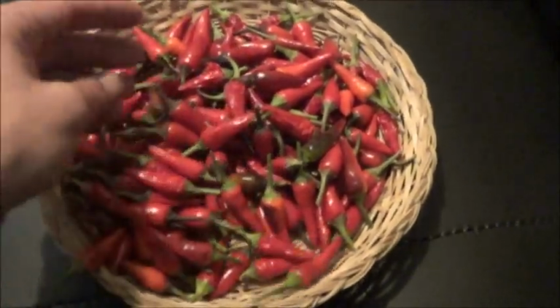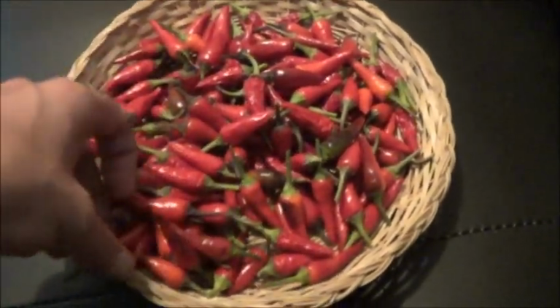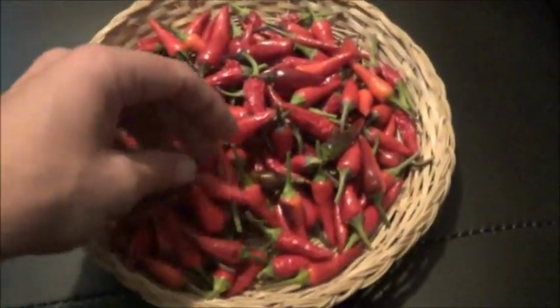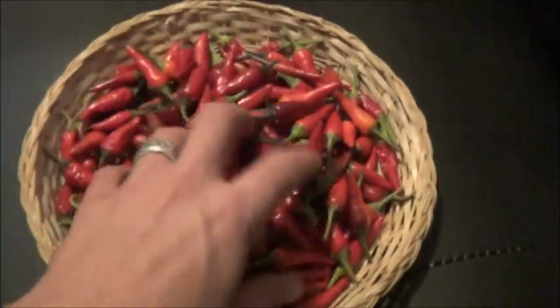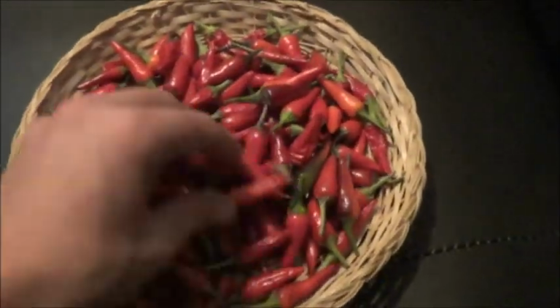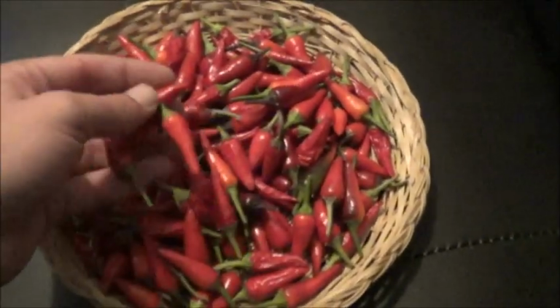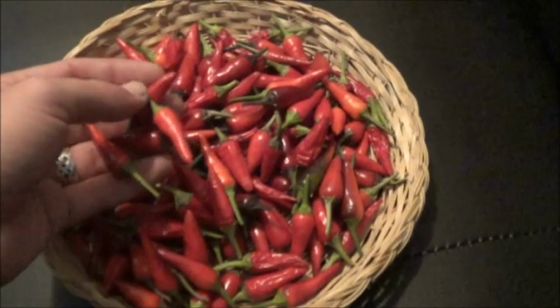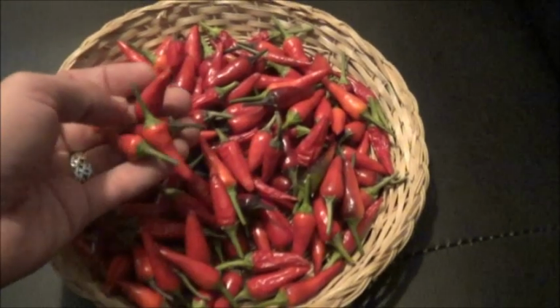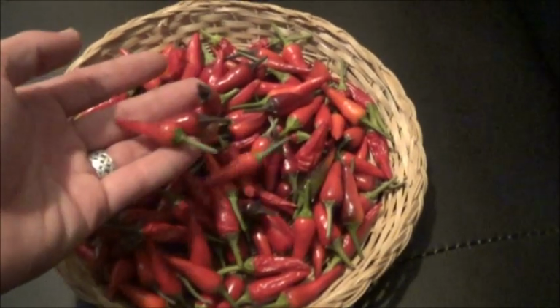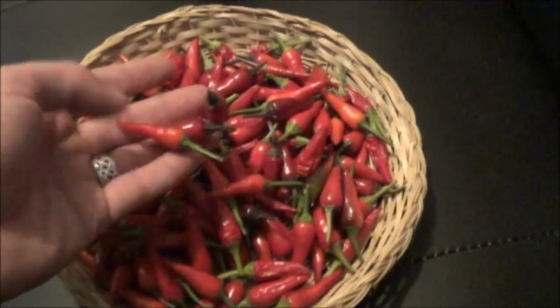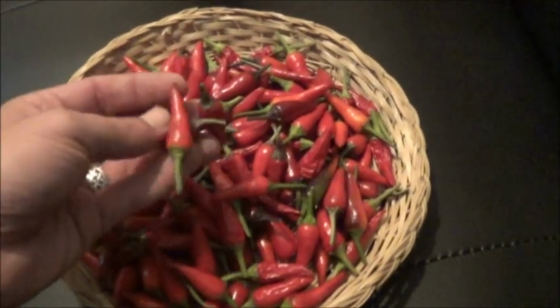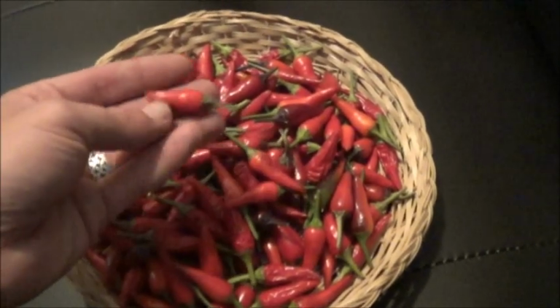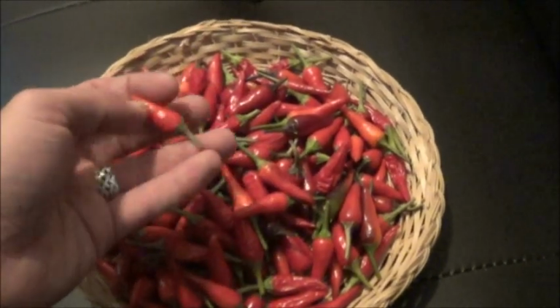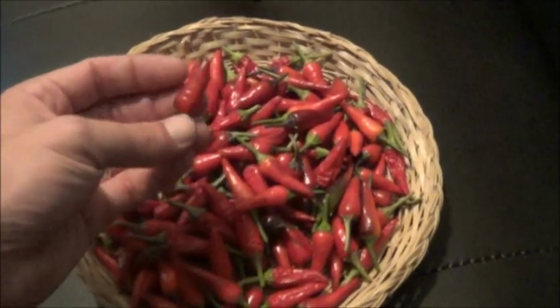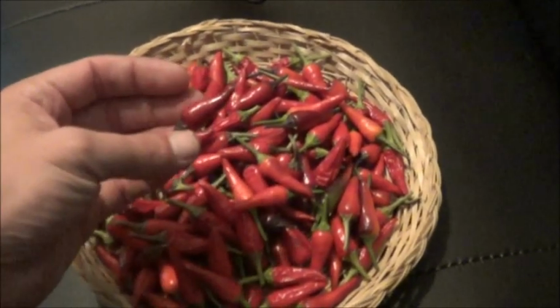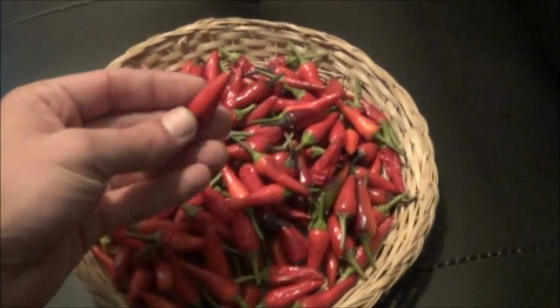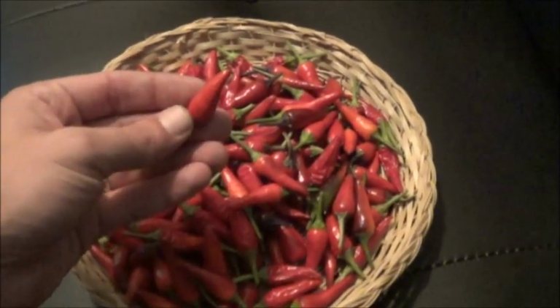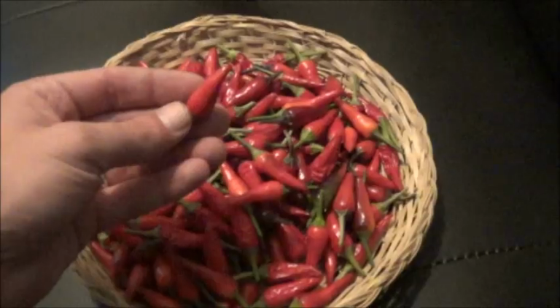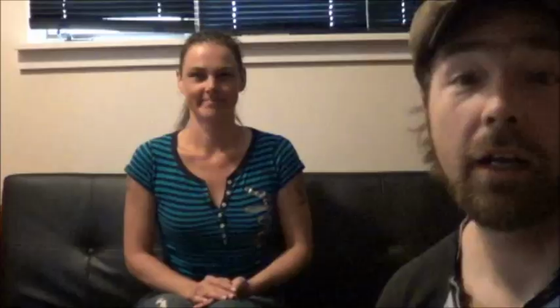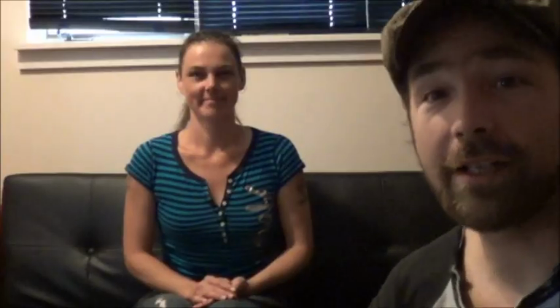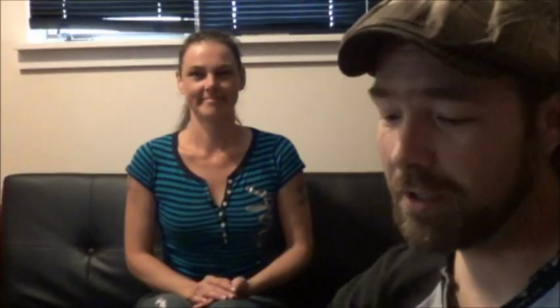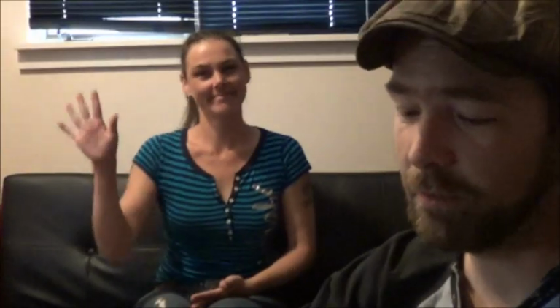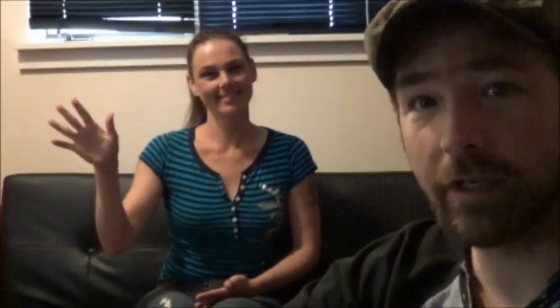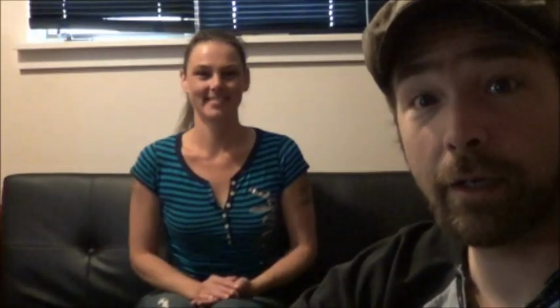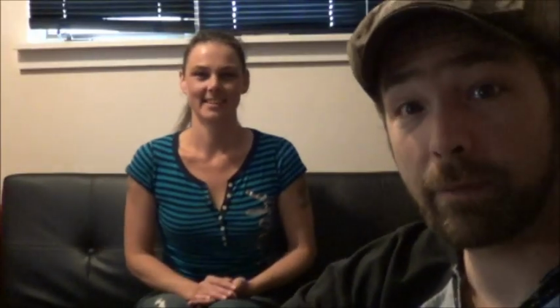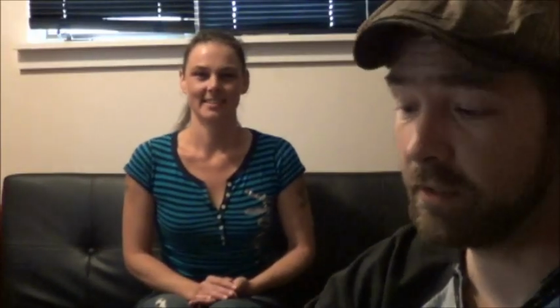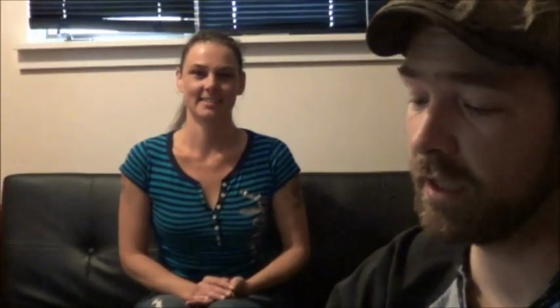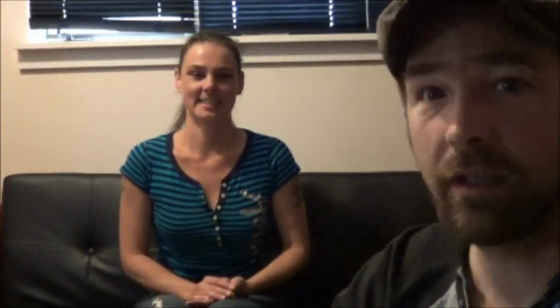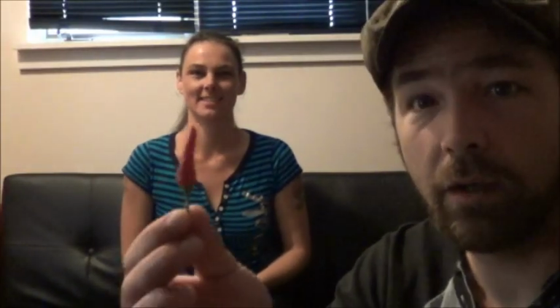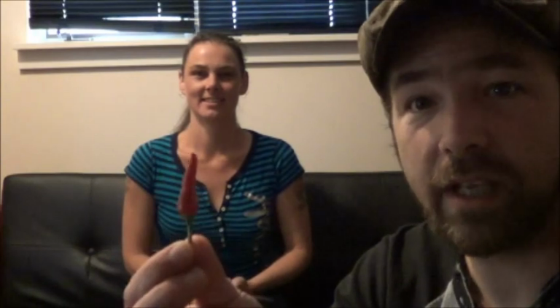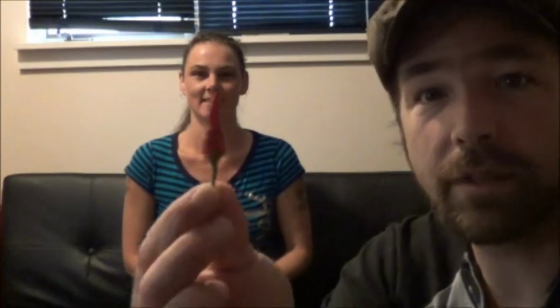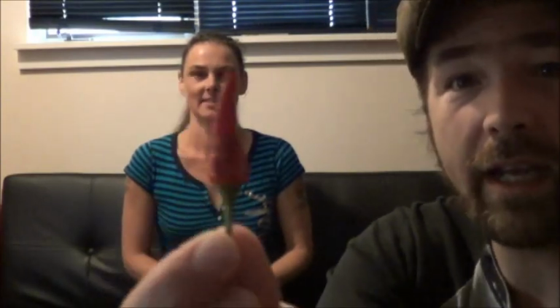Shox is going to join me for the tasting — brave girl she is. Alright, Shox has joined me. We're in the pepper testing facility with the St. Thomas's Bane.